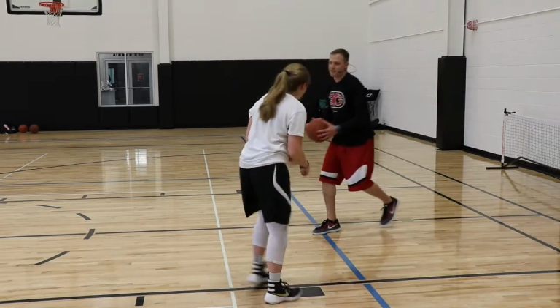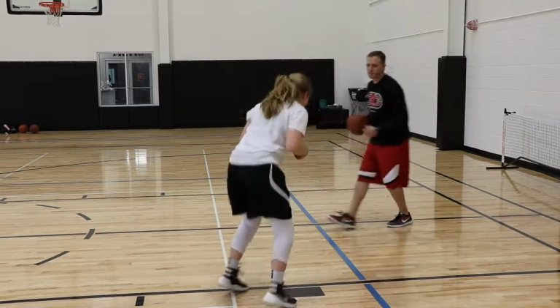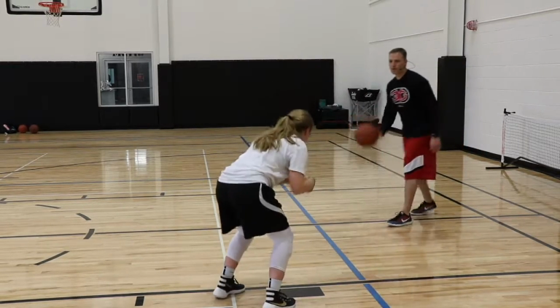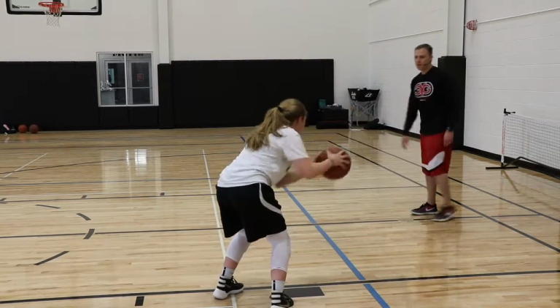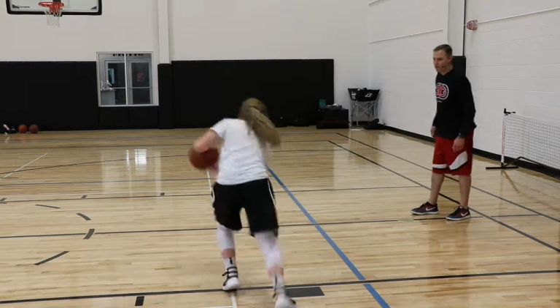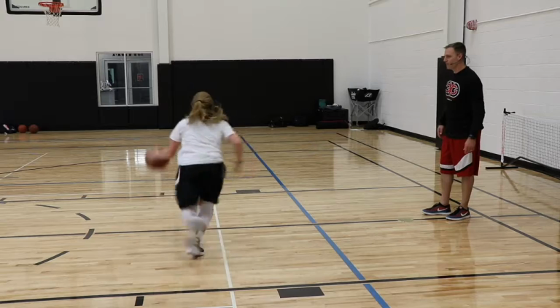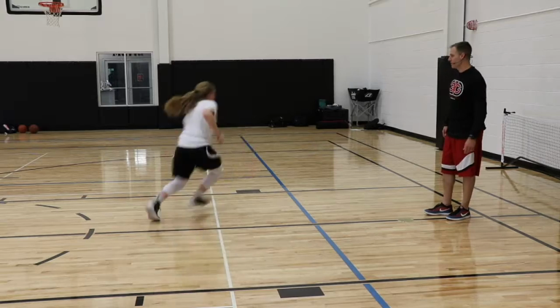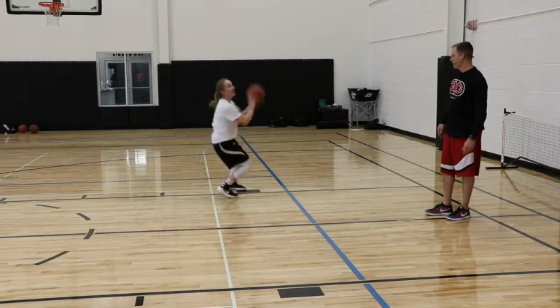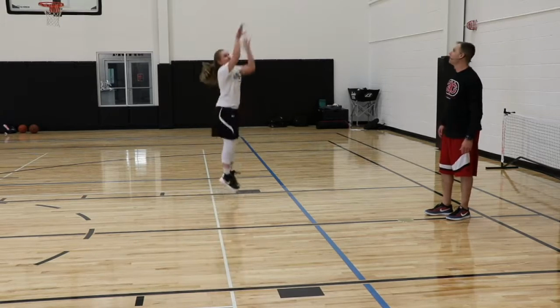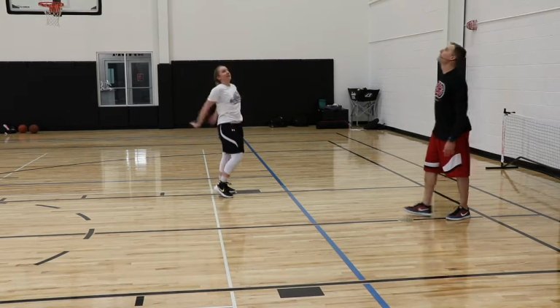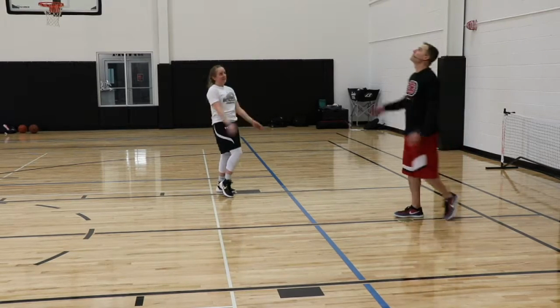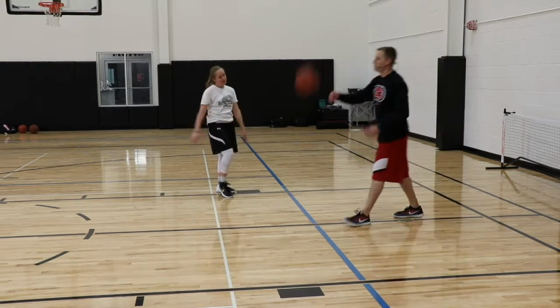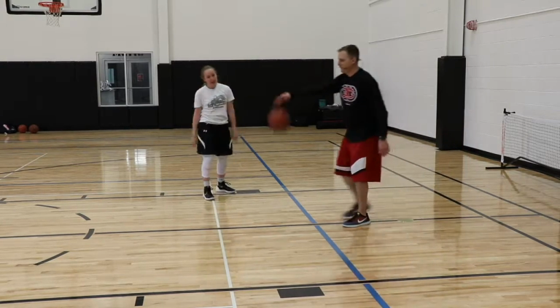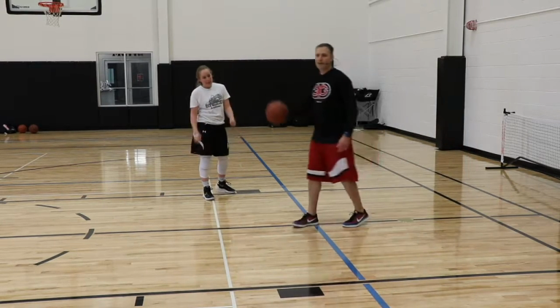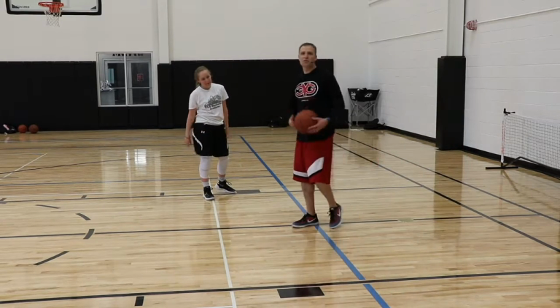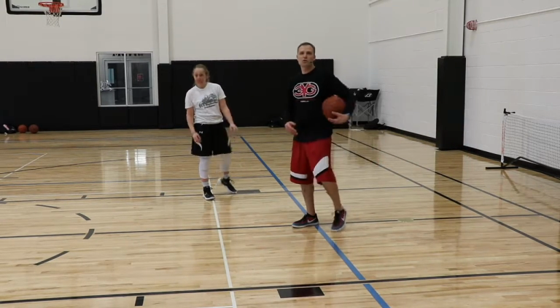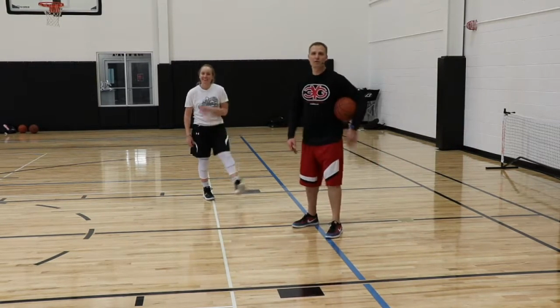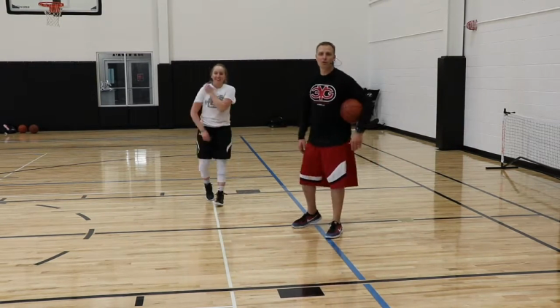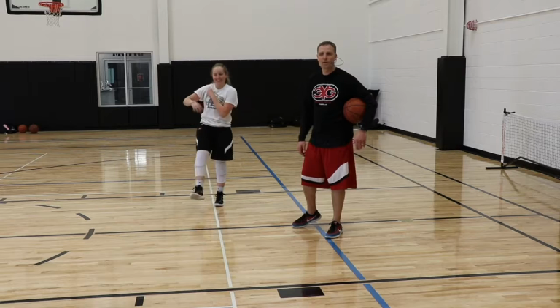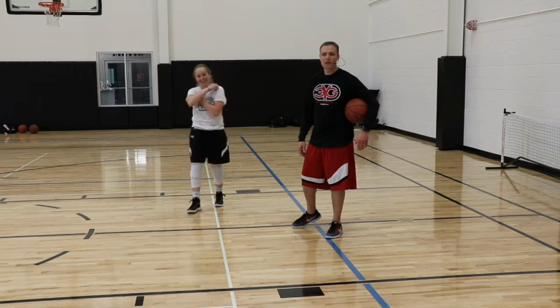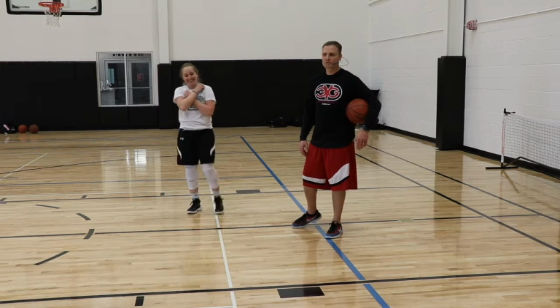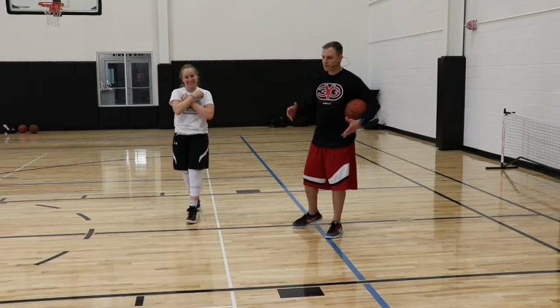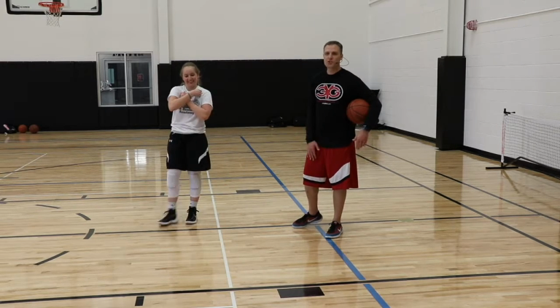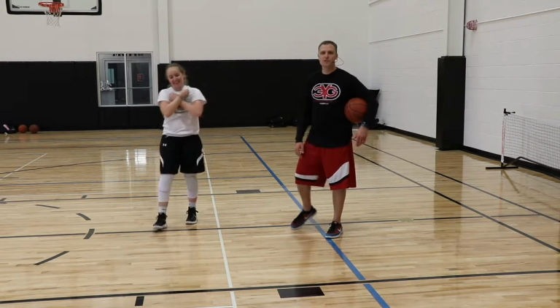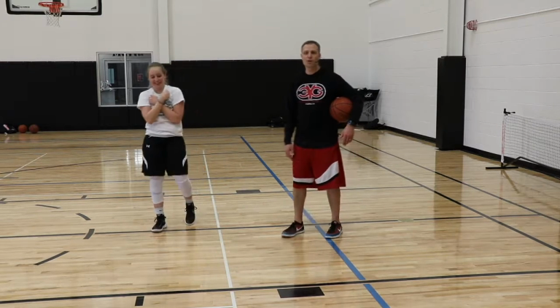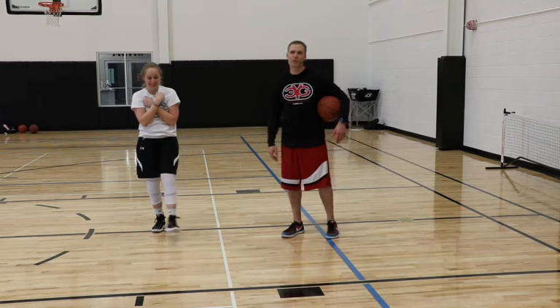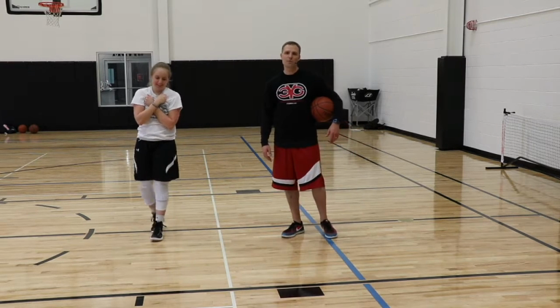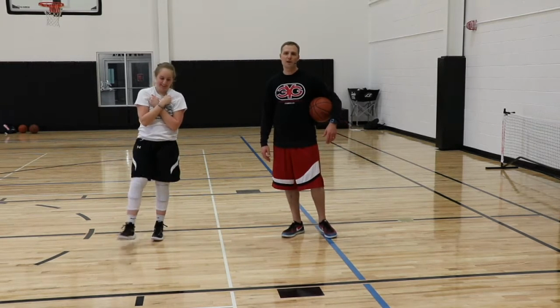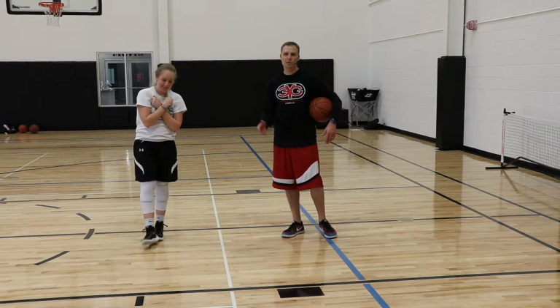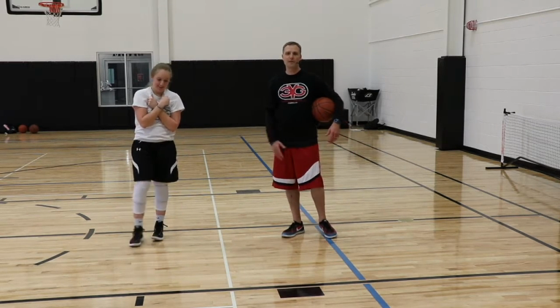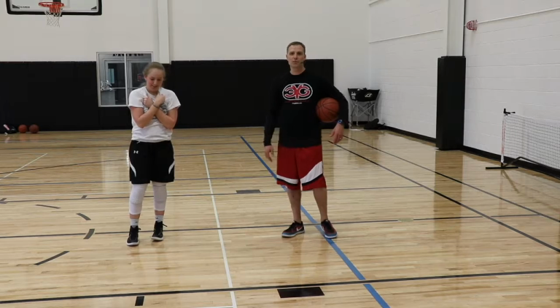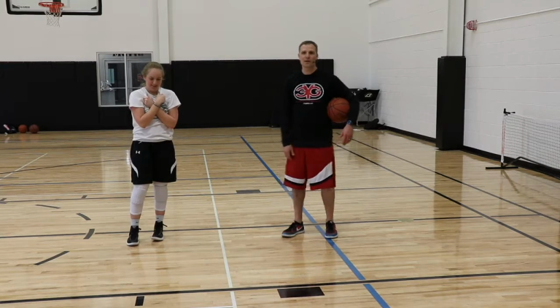Rip it hard. Two dribble footwork teaching series — hopefully this helps as you prepare your athletes to go do this workout.